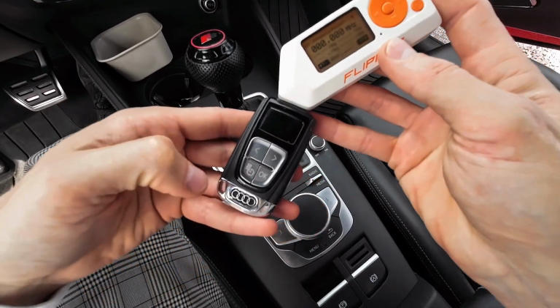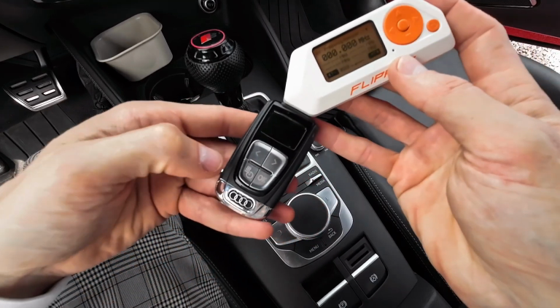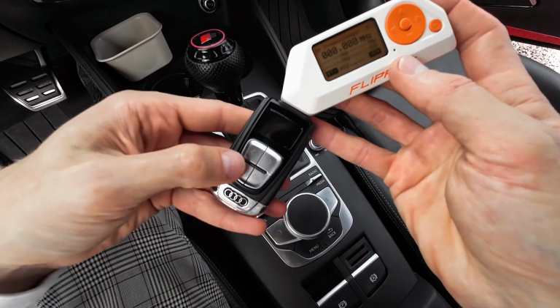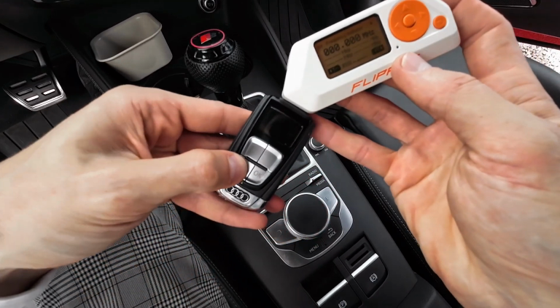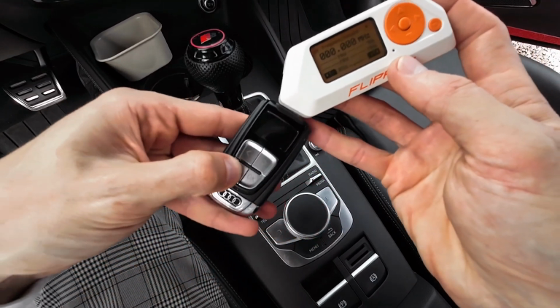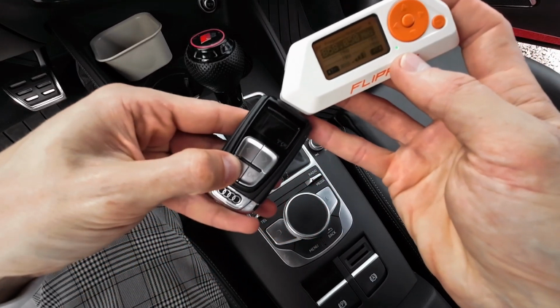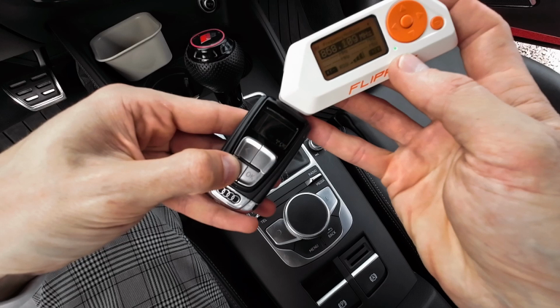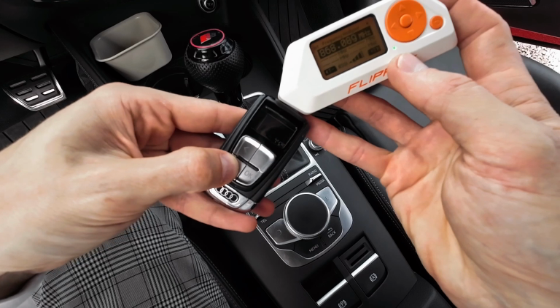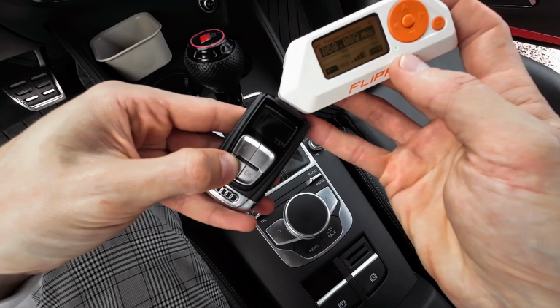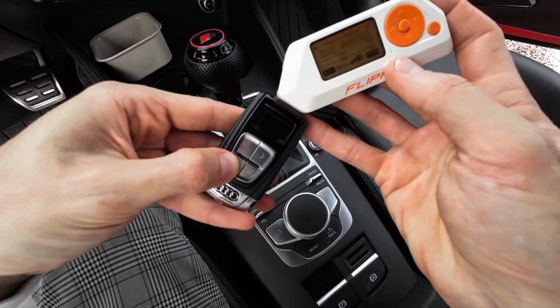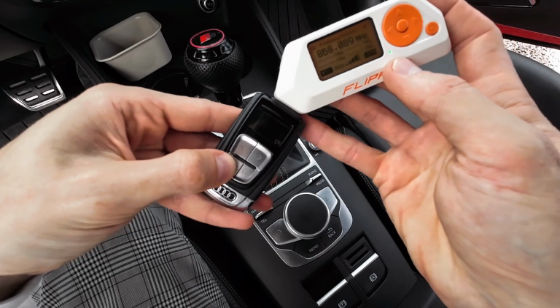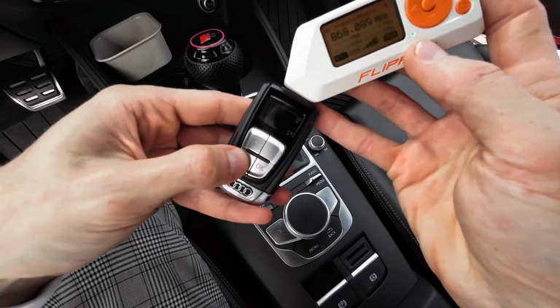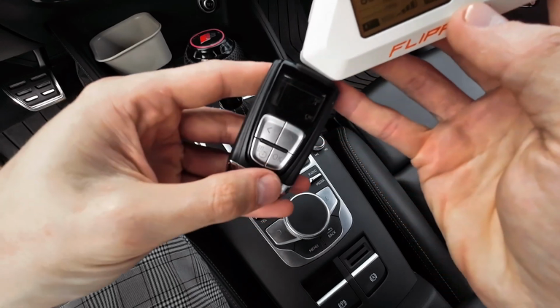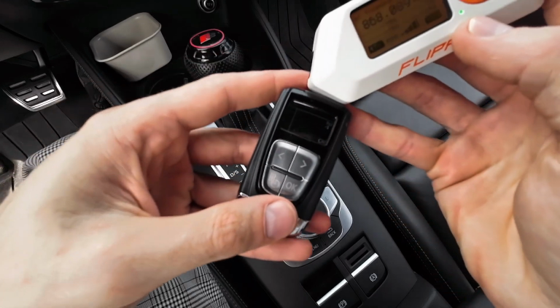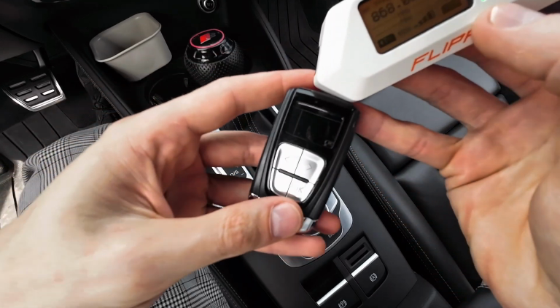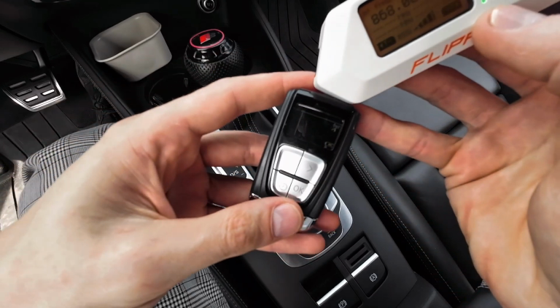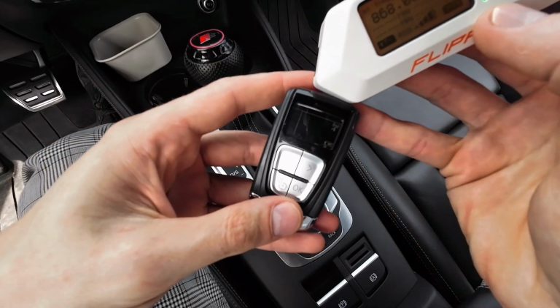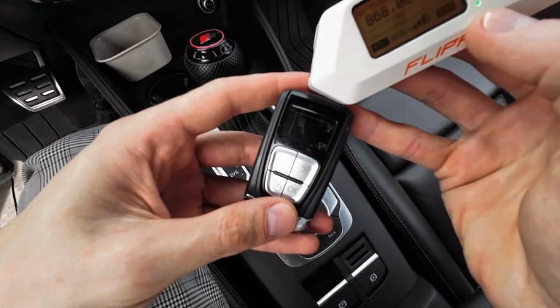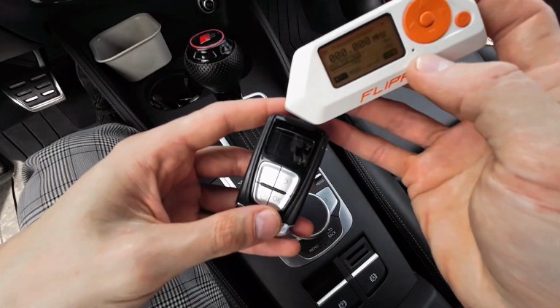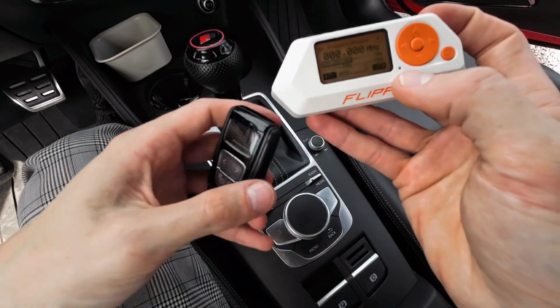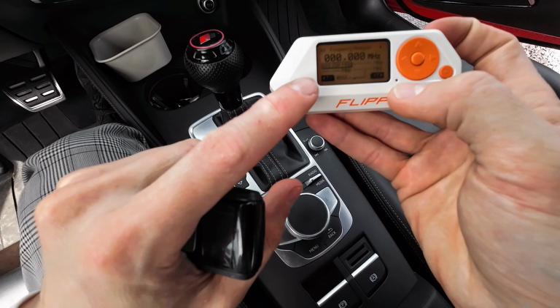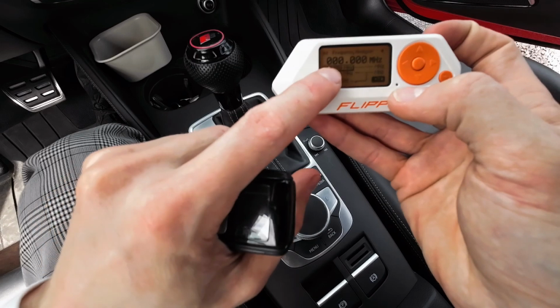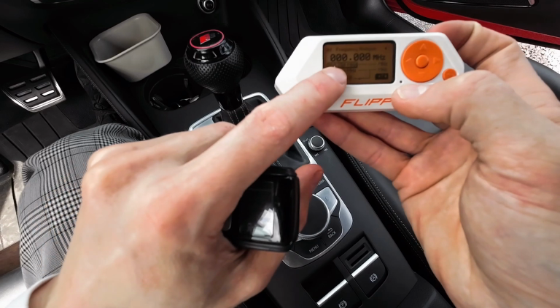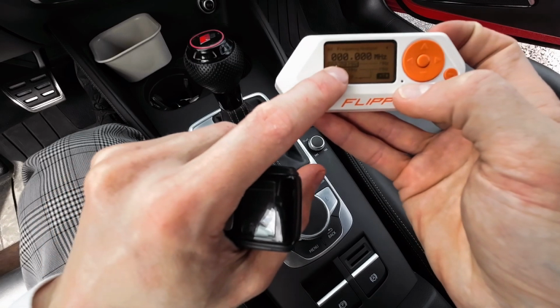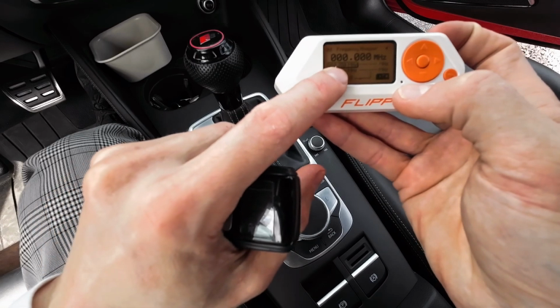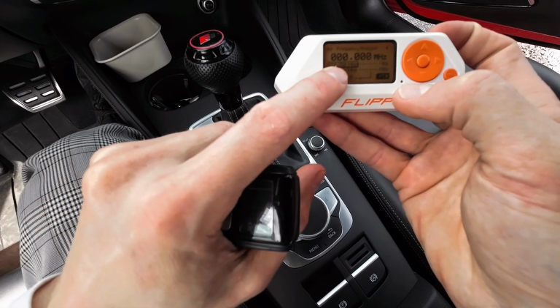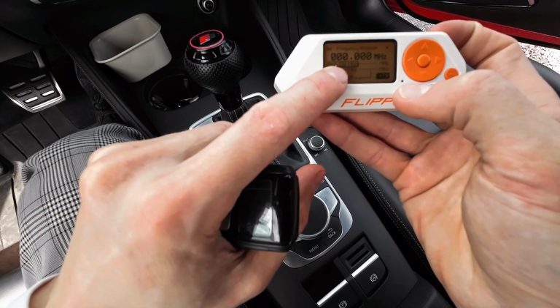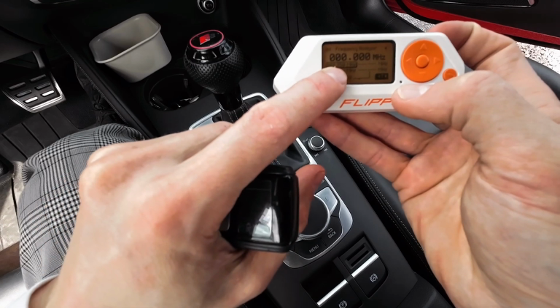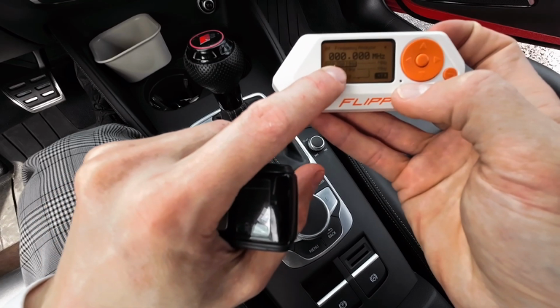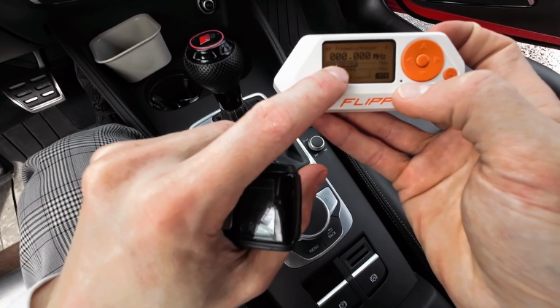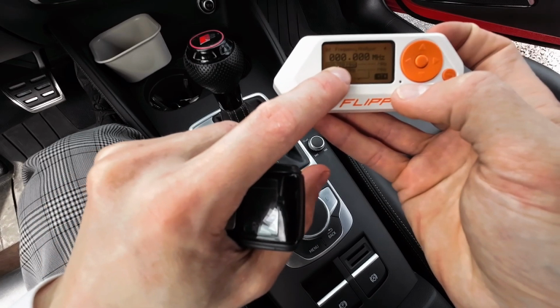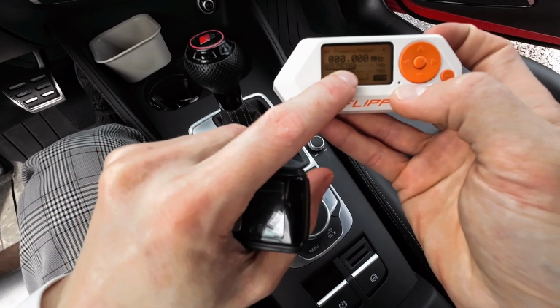Press the button — we can see something on the display, and we can confirm that it transmits at 868 megahertz.